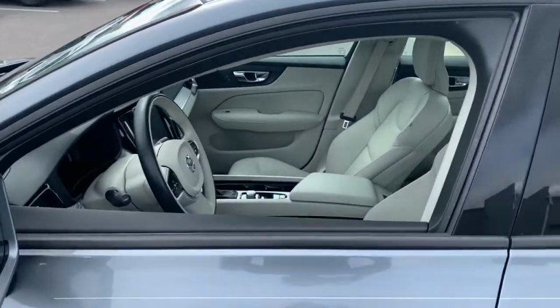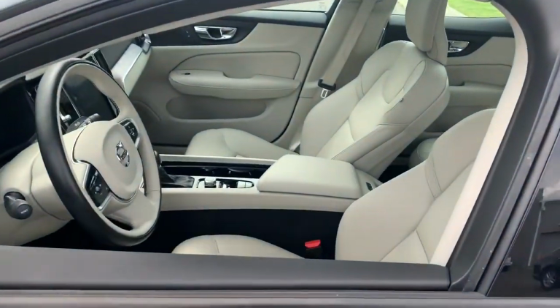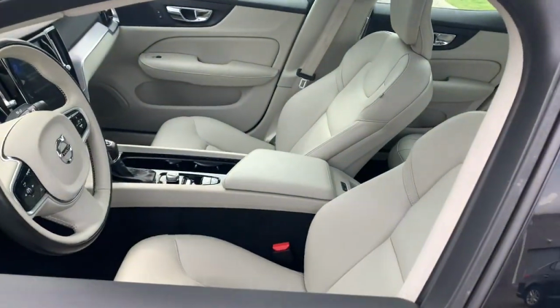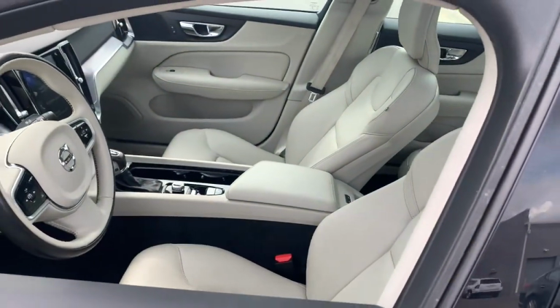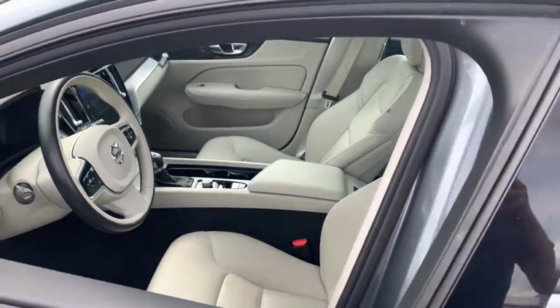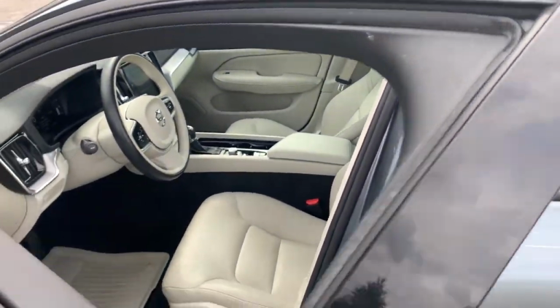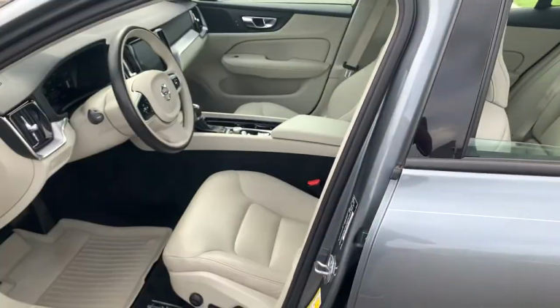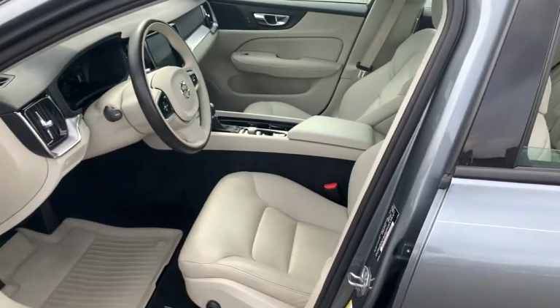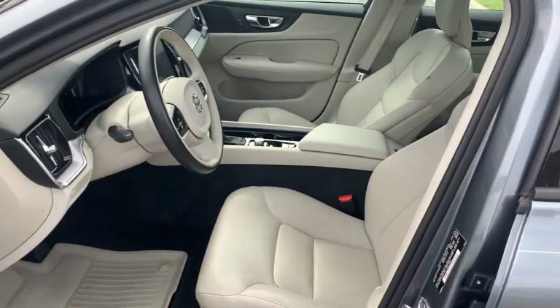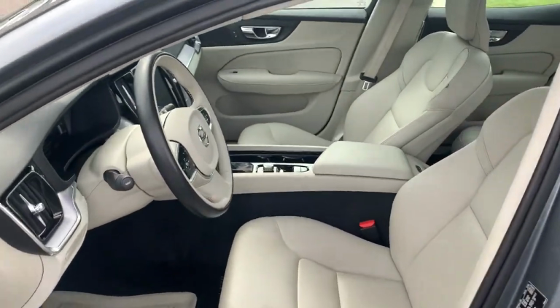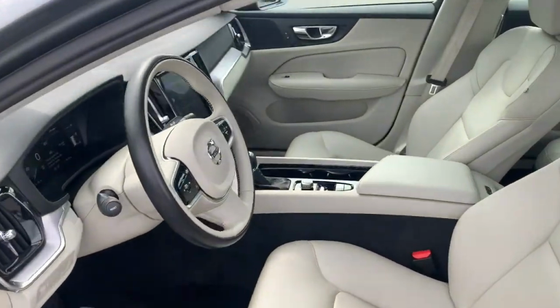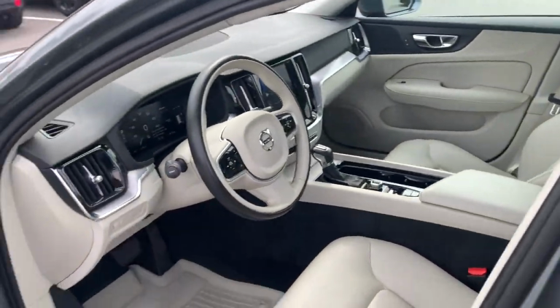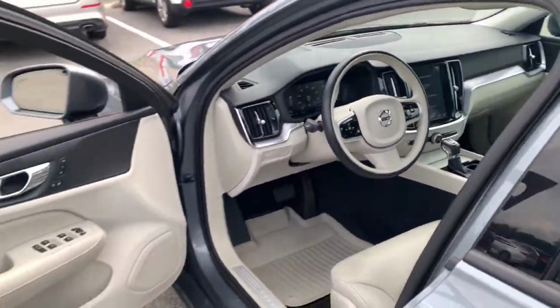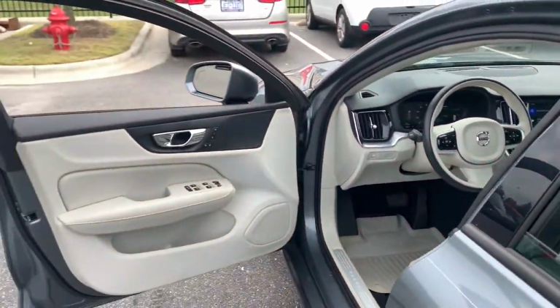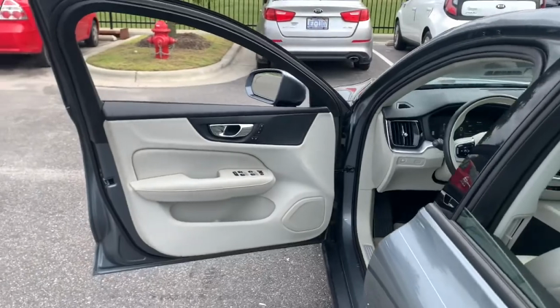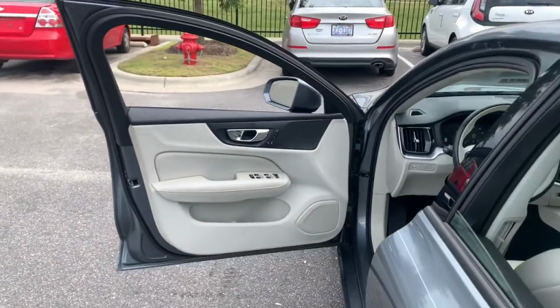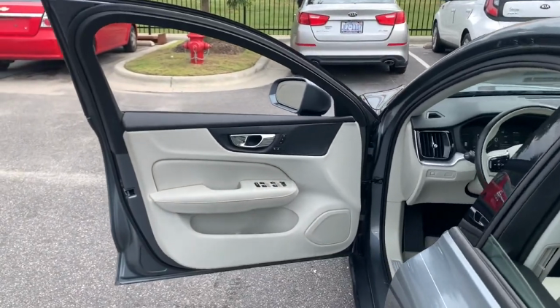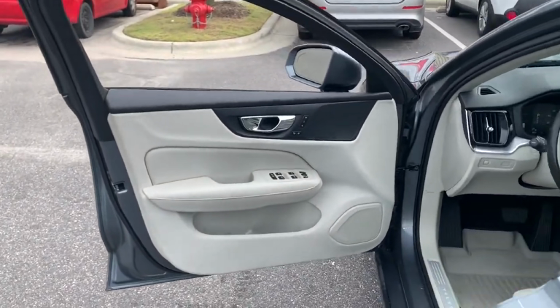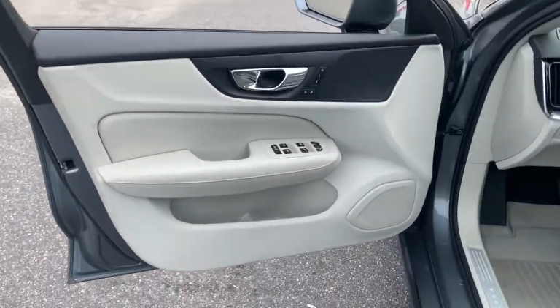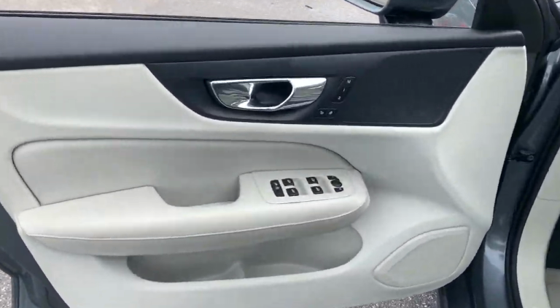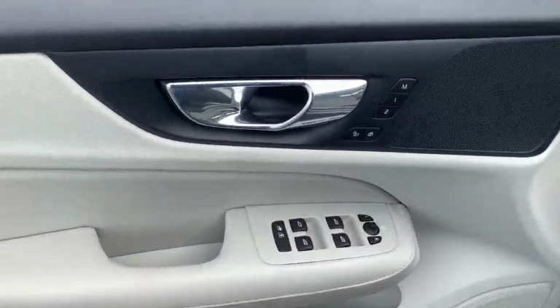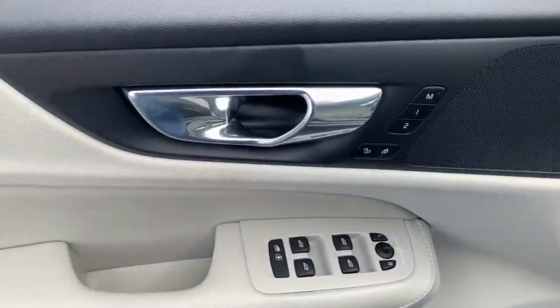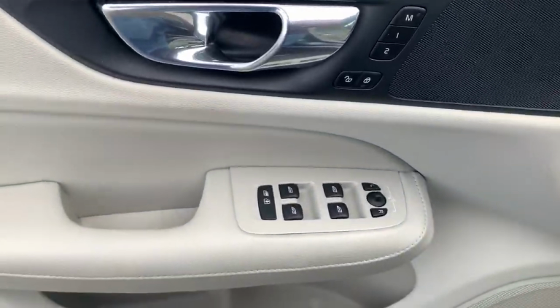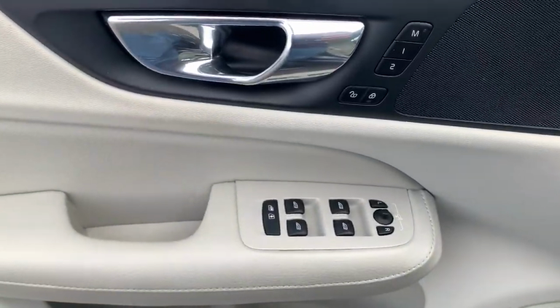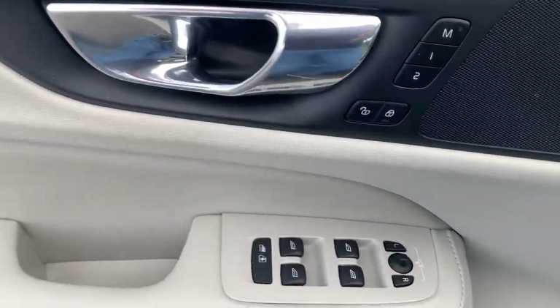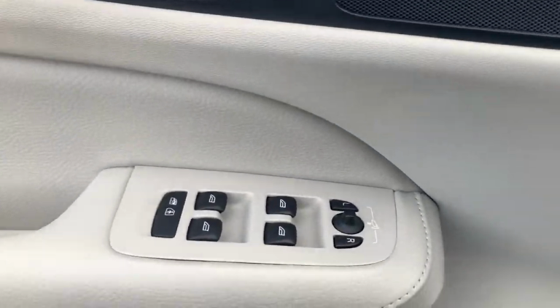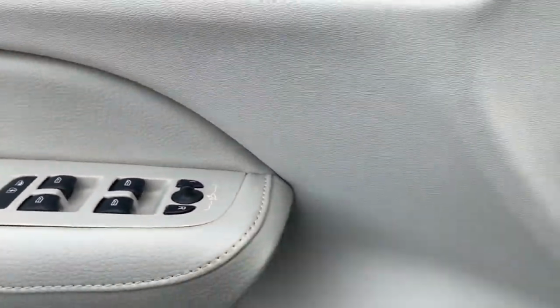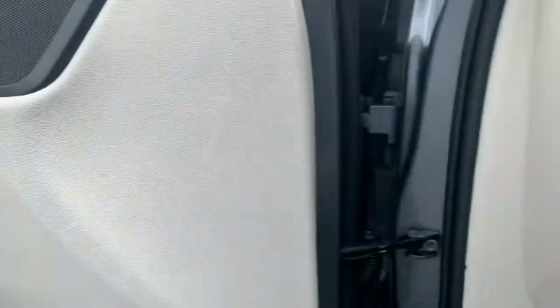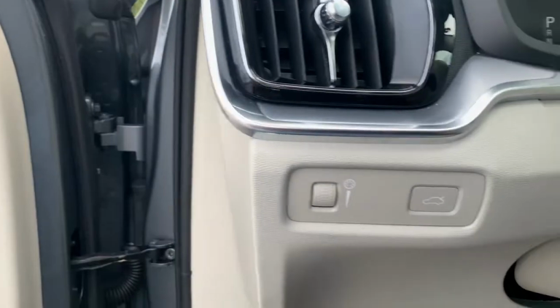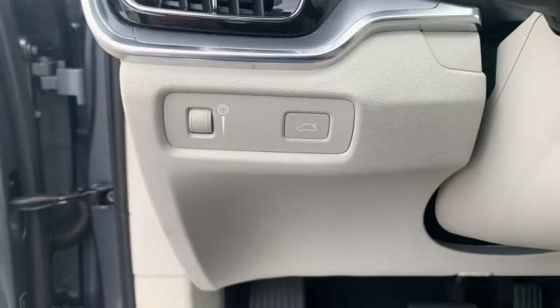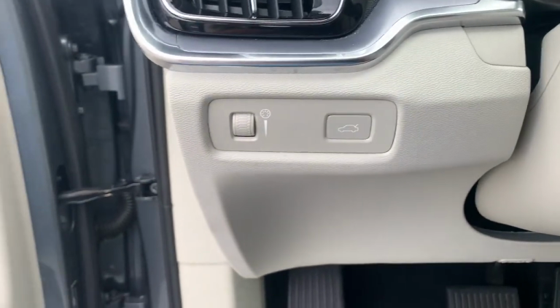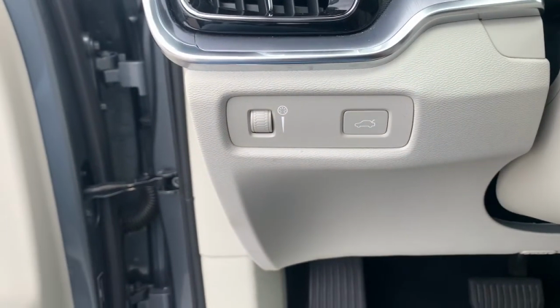Effortless athletic performance, contemporary Scandinavian style, premium build quality, desirable amenities, and industry-leading technology combine to make this luxury sport sedan truly exceptional.